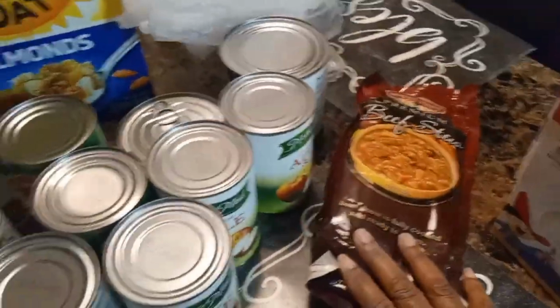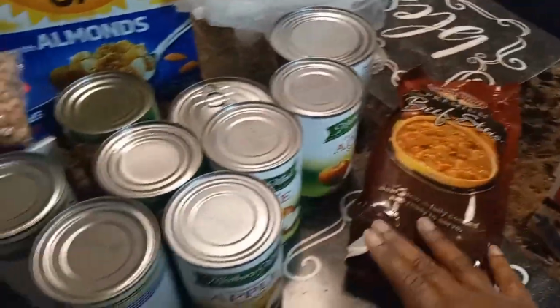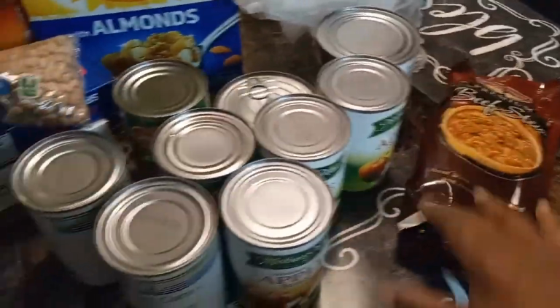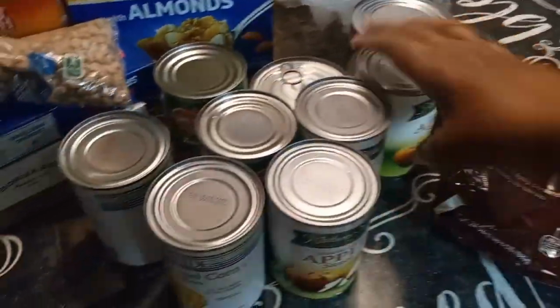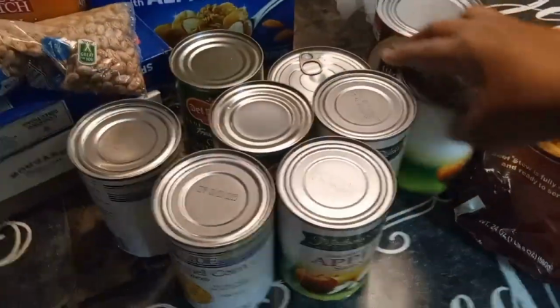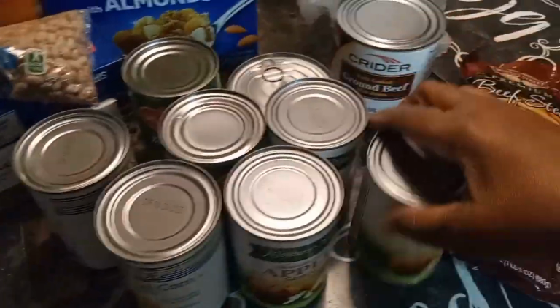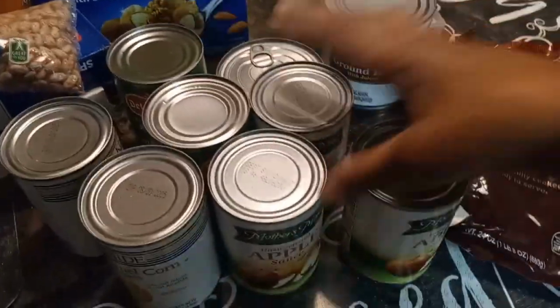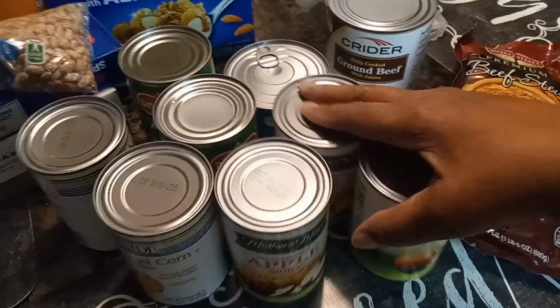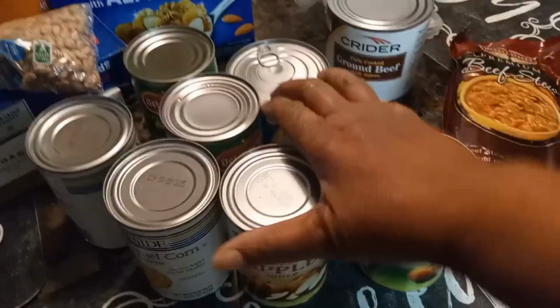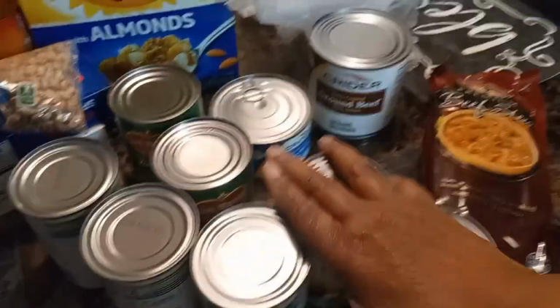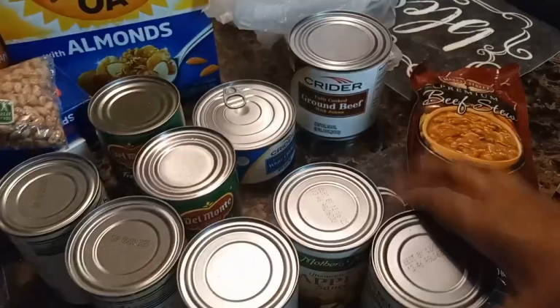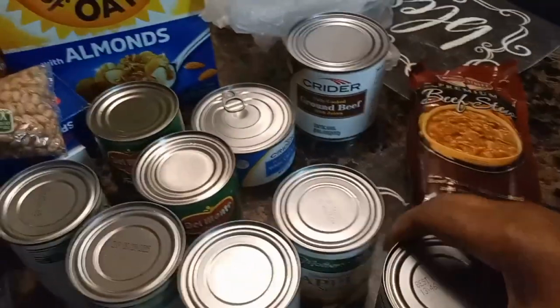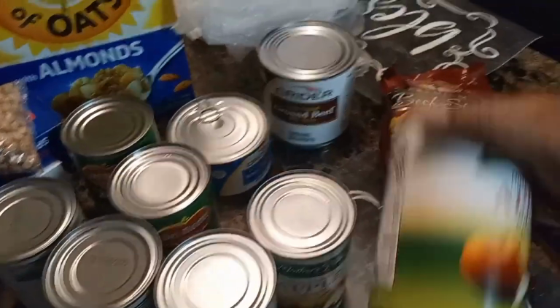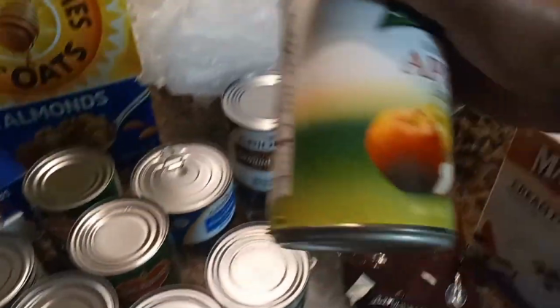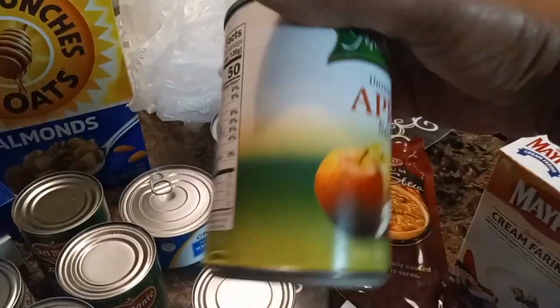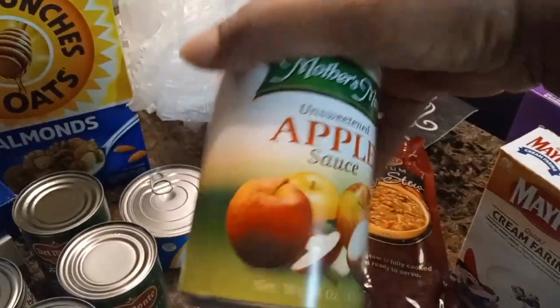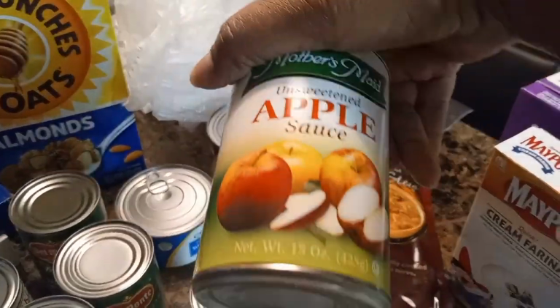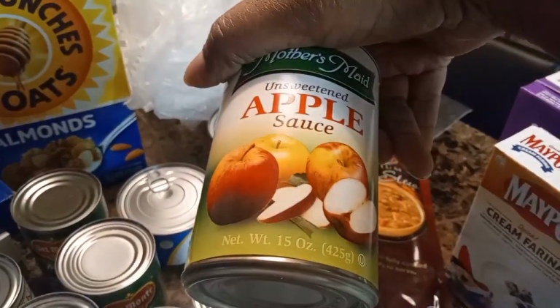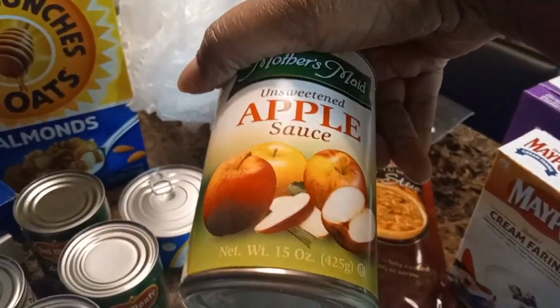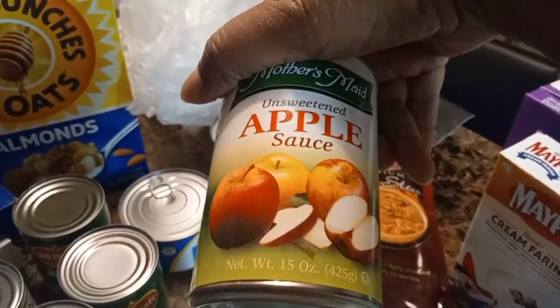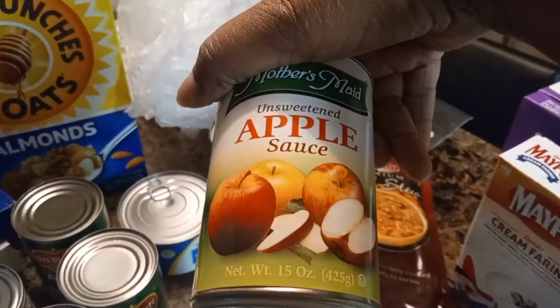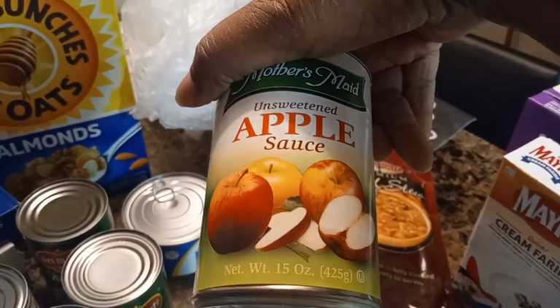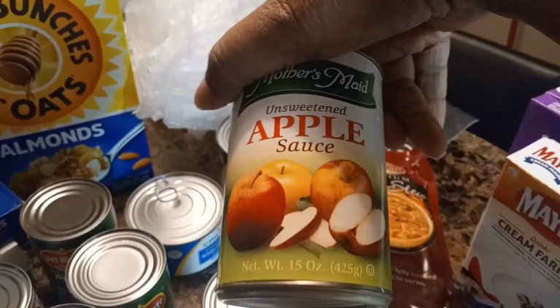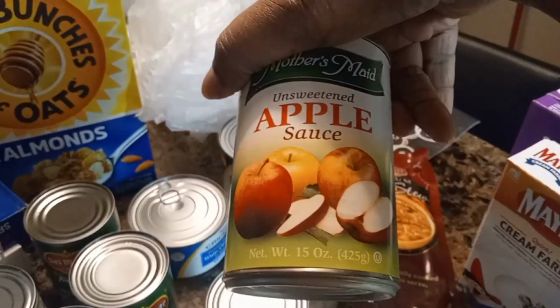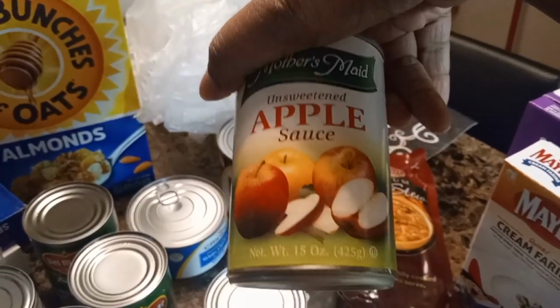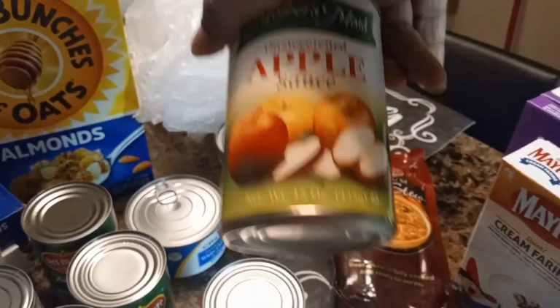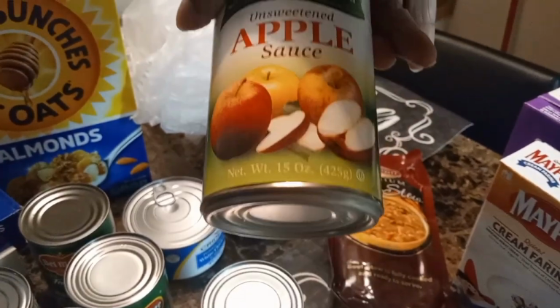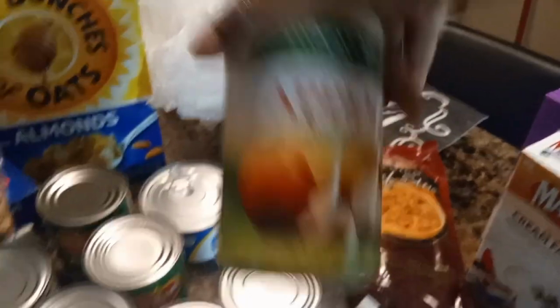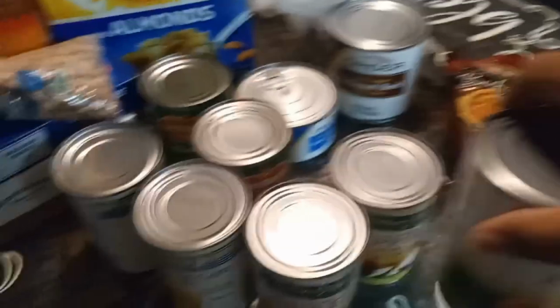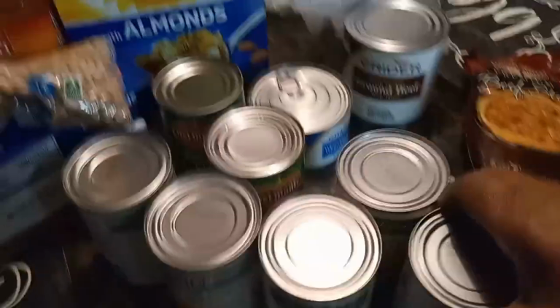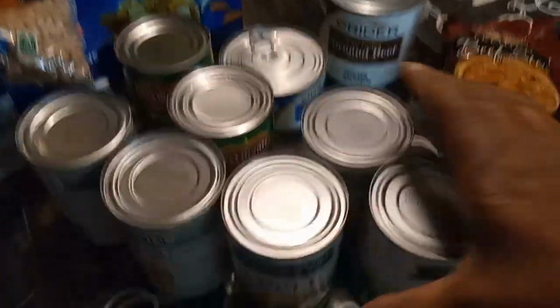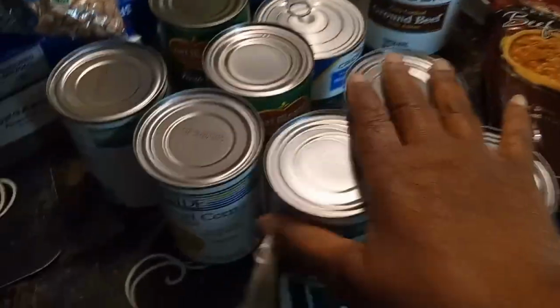She also got three cans of applesauce, which is good chilled and refrigerated. This is unsweetened applesauce — she got three of those.